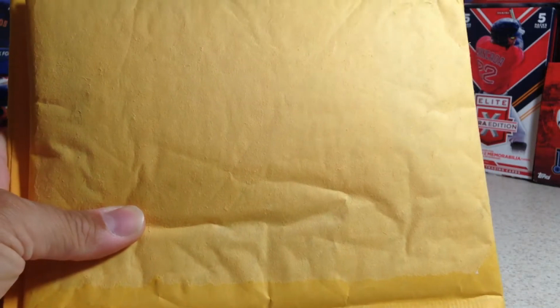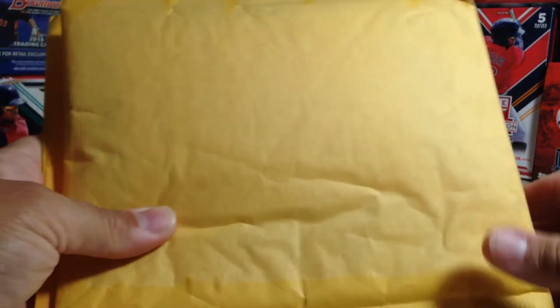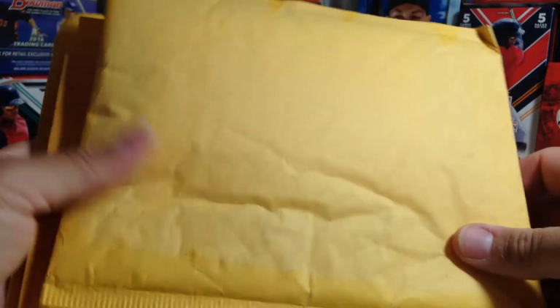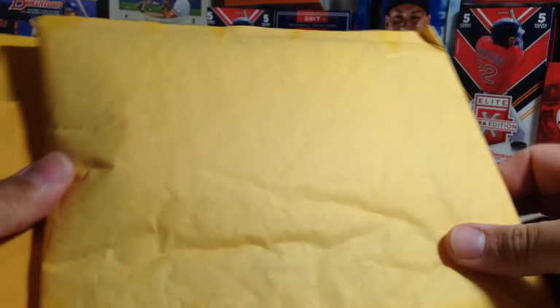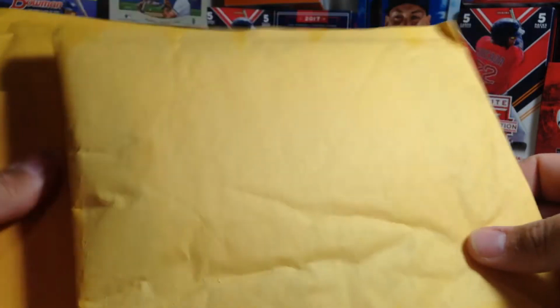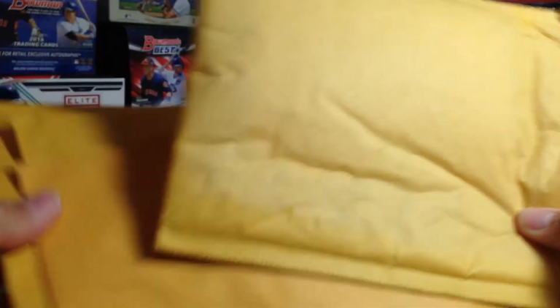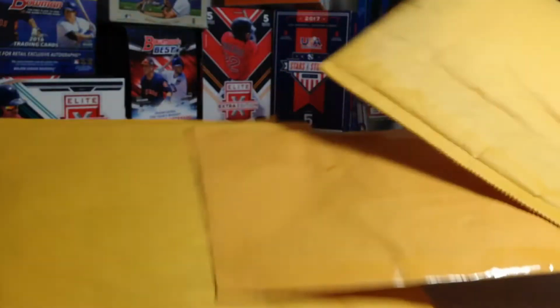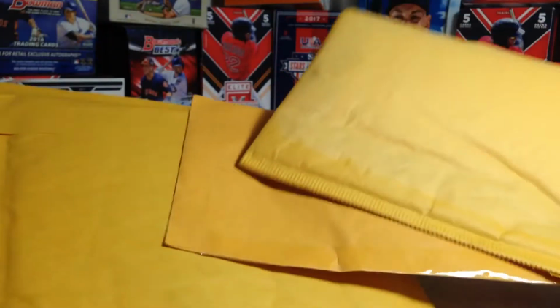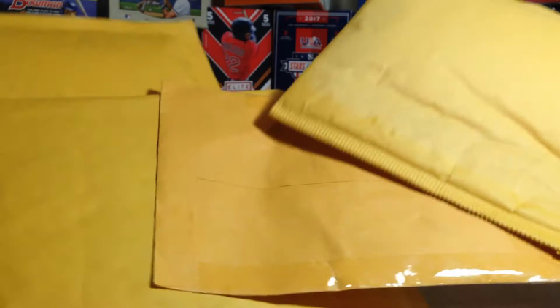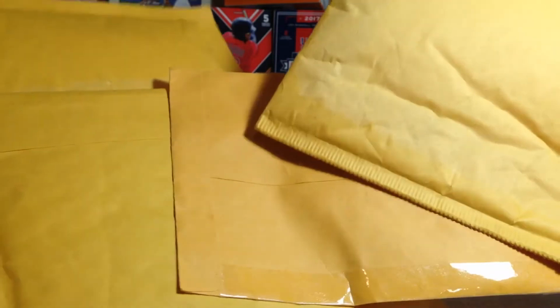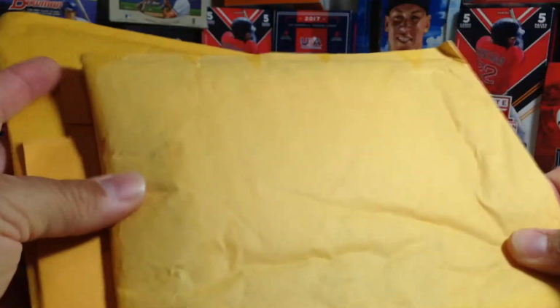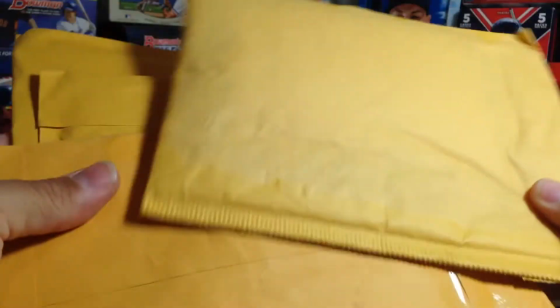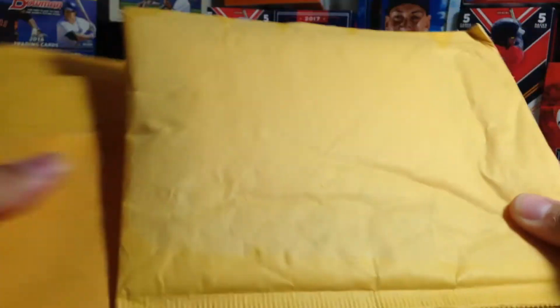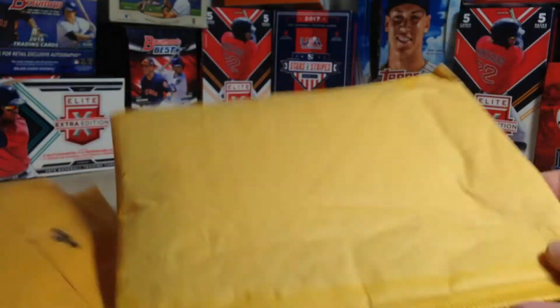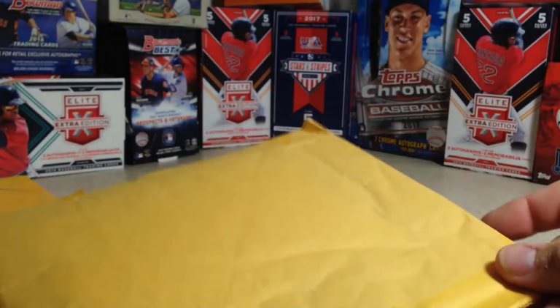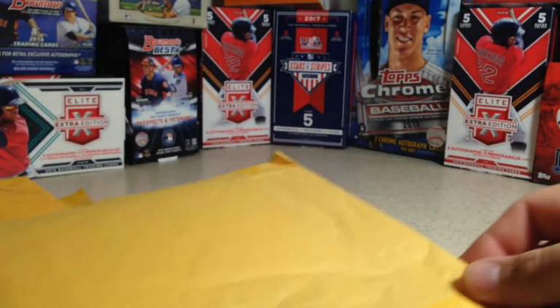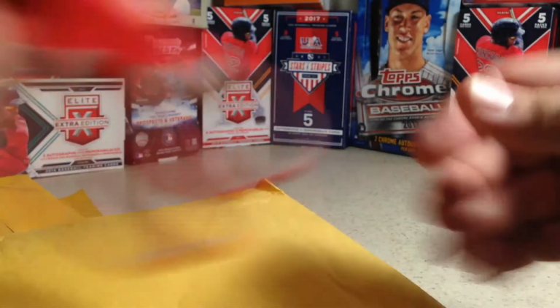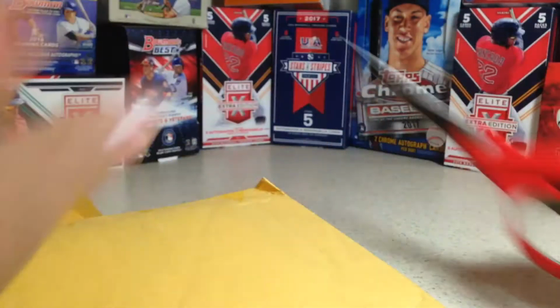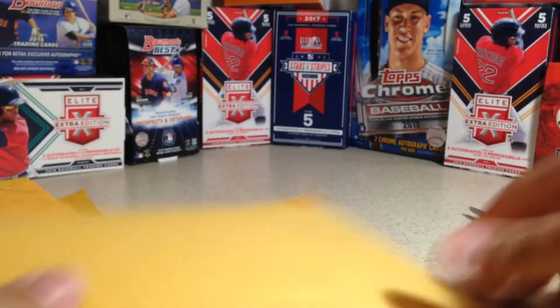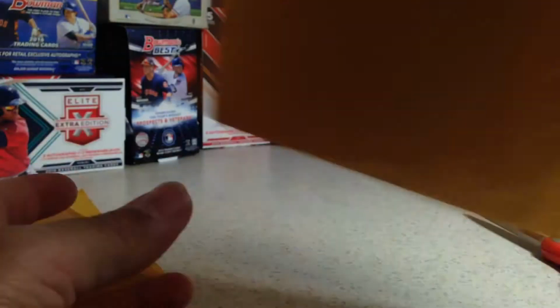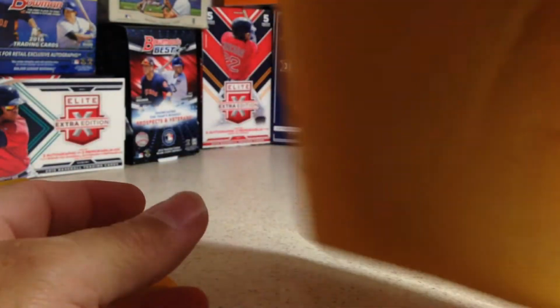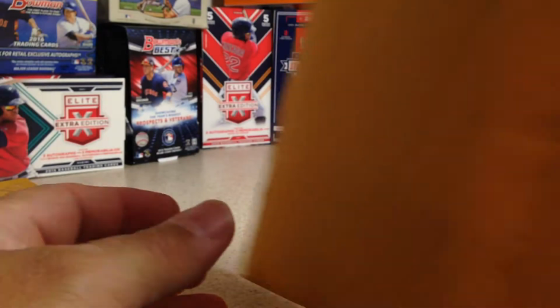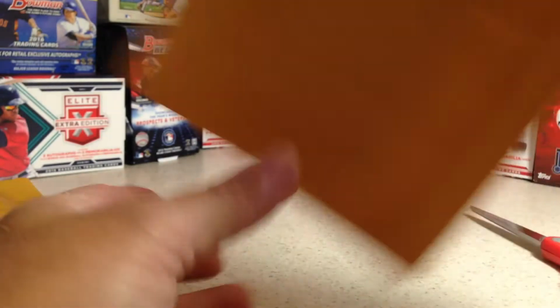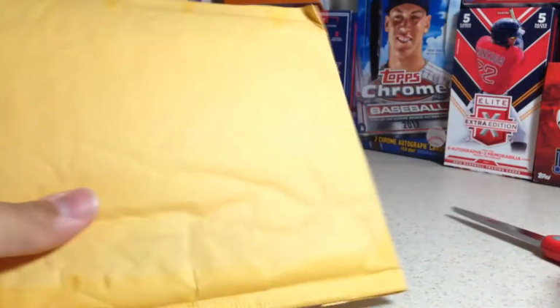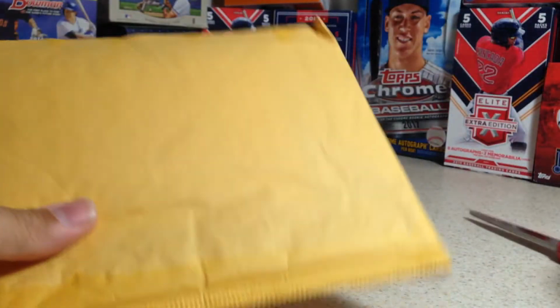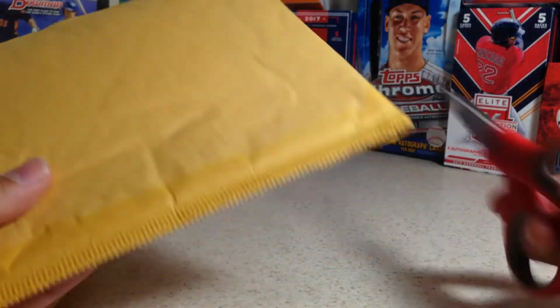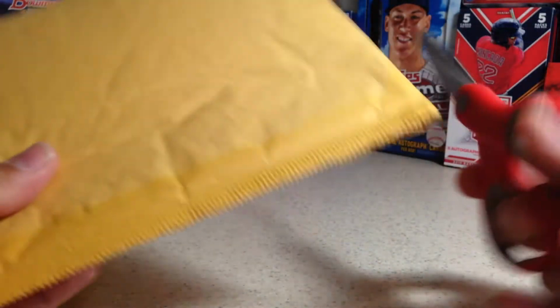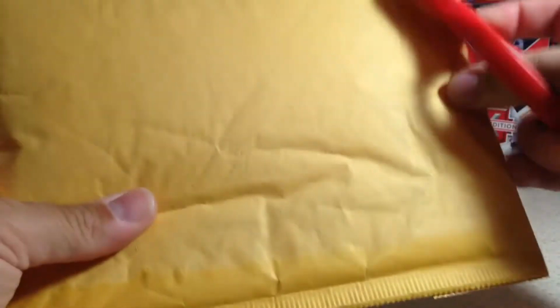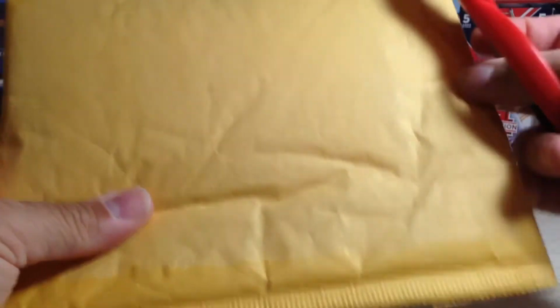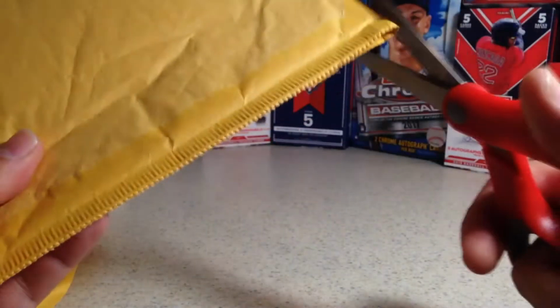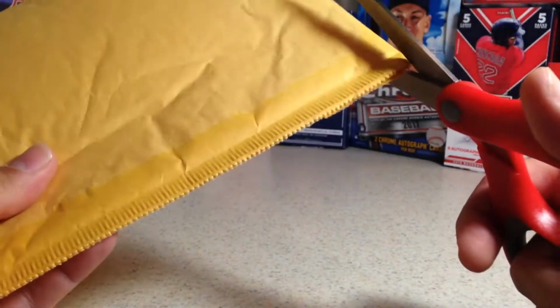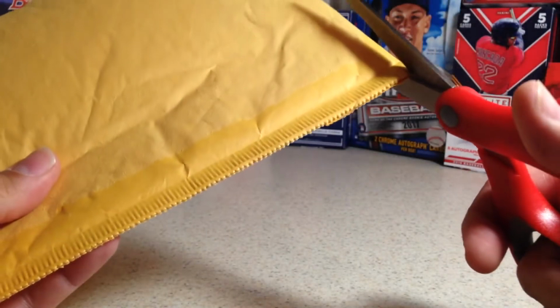Hey YouTube, St. Frank here. Today I got a four-package mail day. Pretty sure these are all eBay pickups. Let's start cracking them open and see what we got.